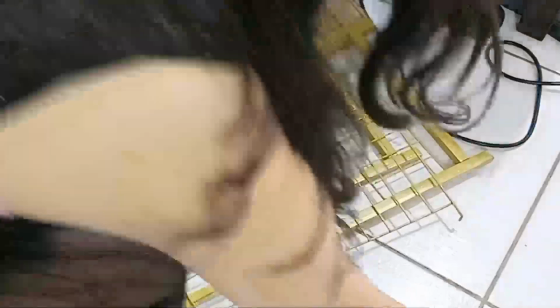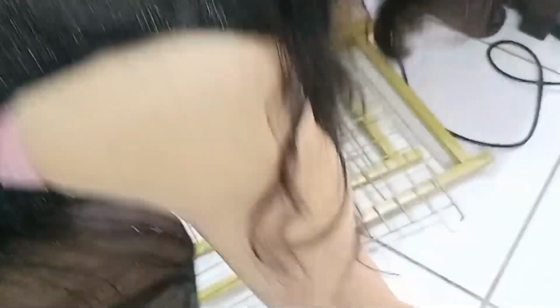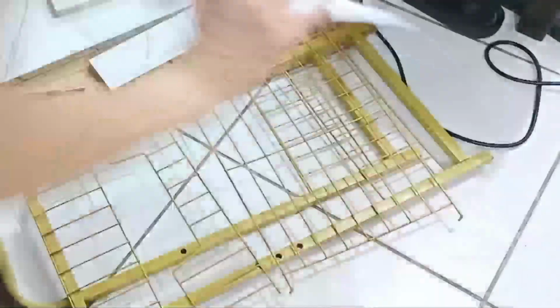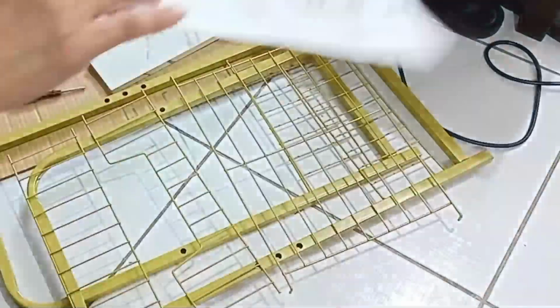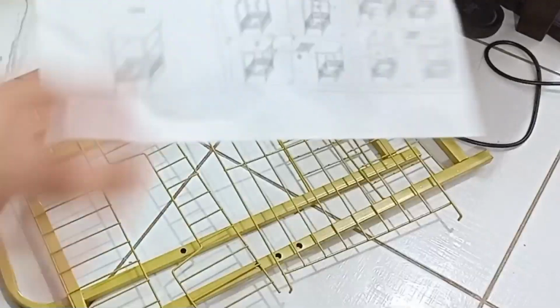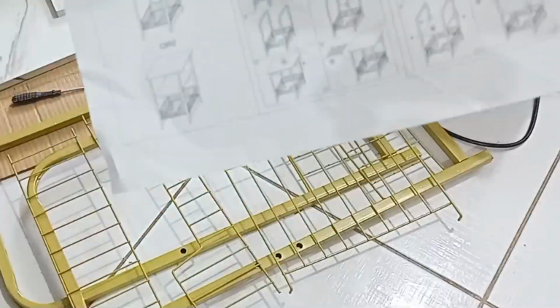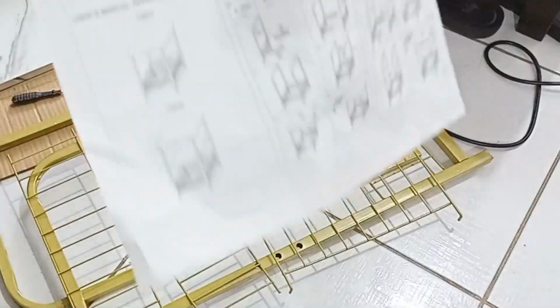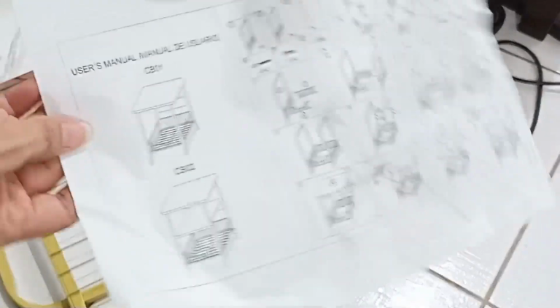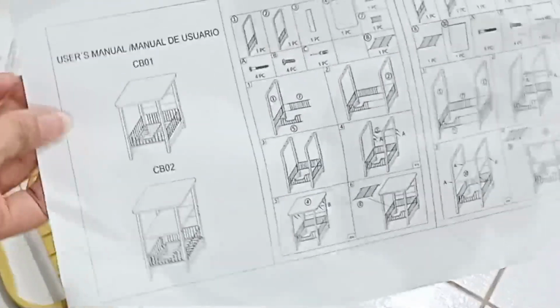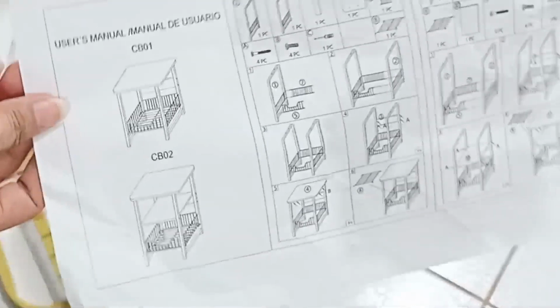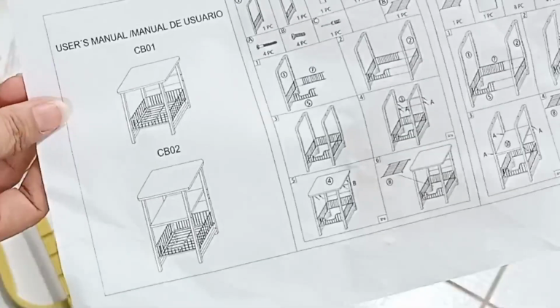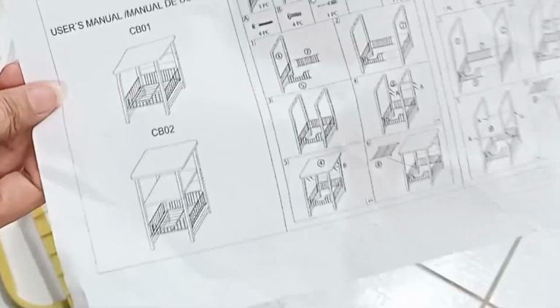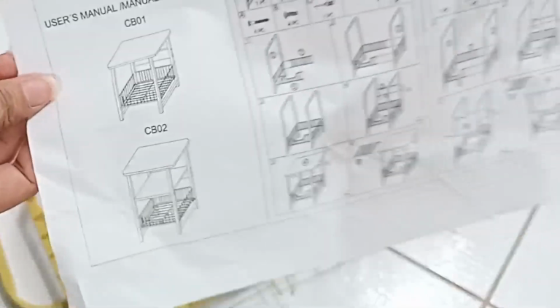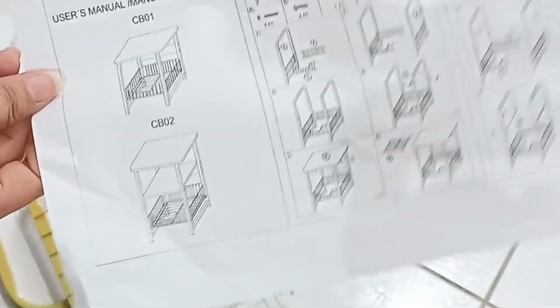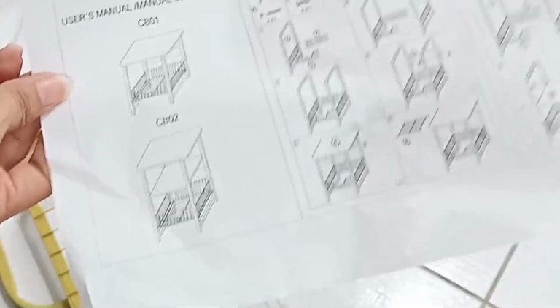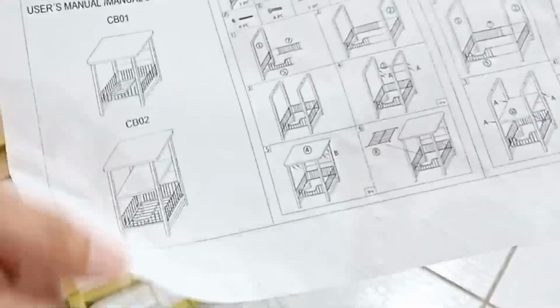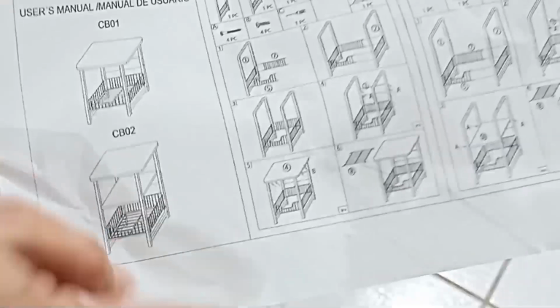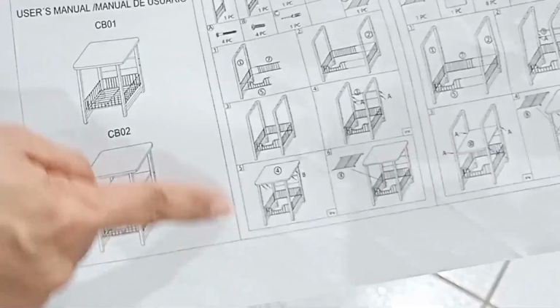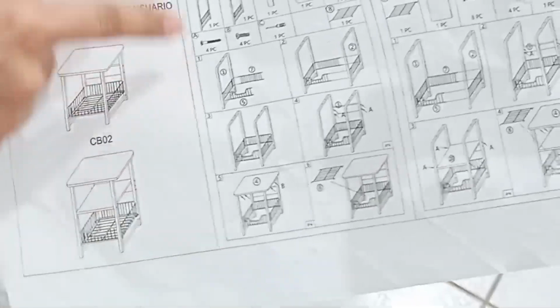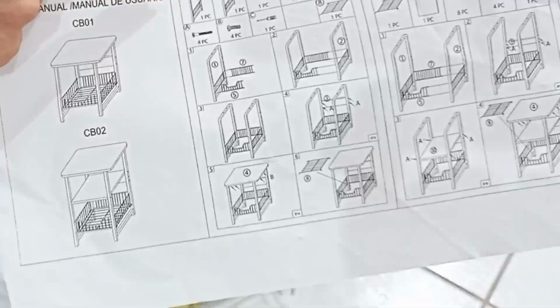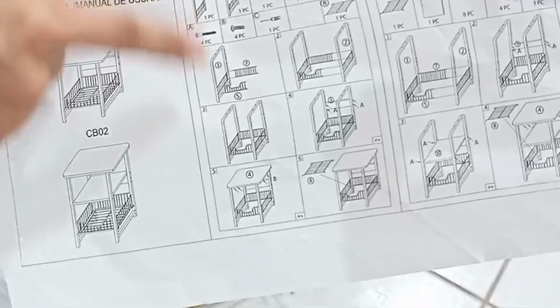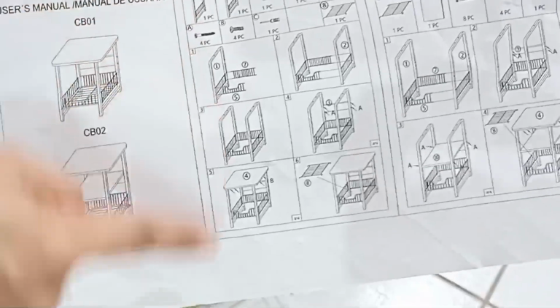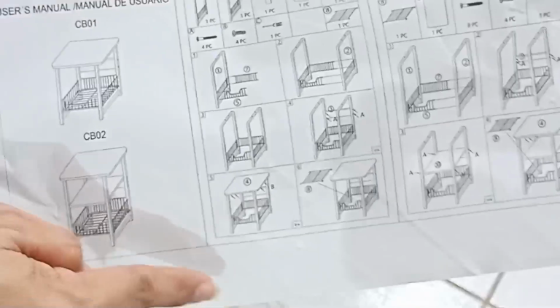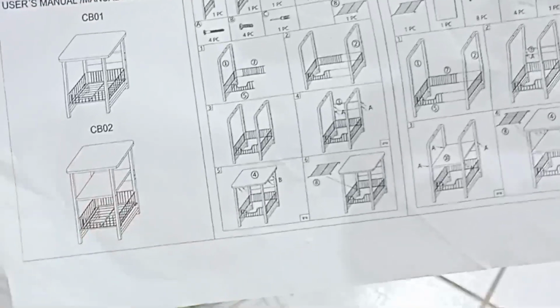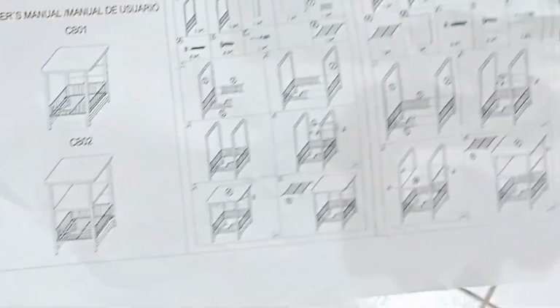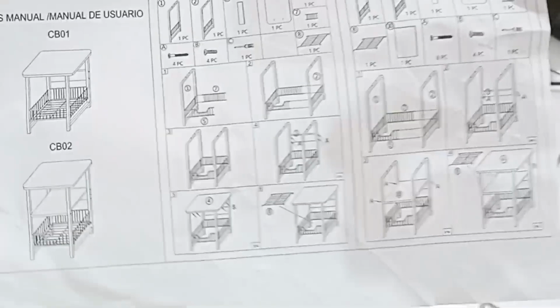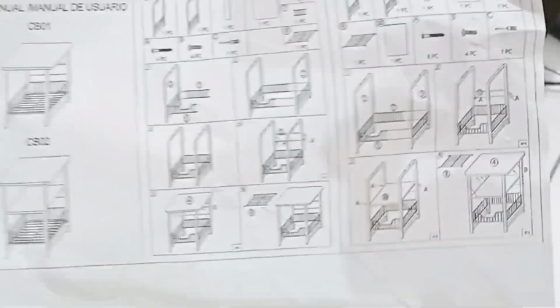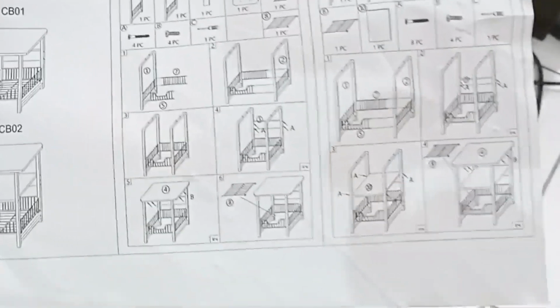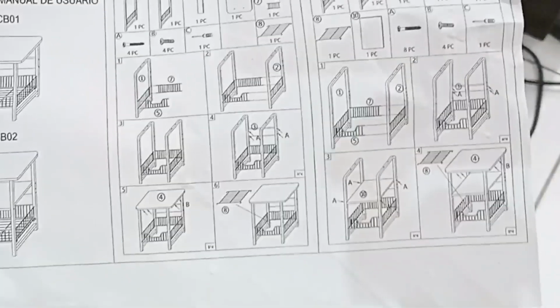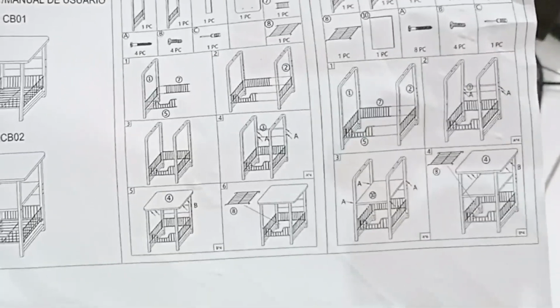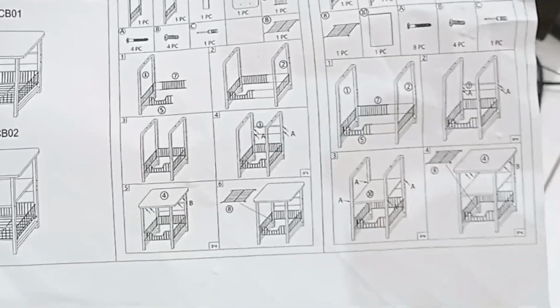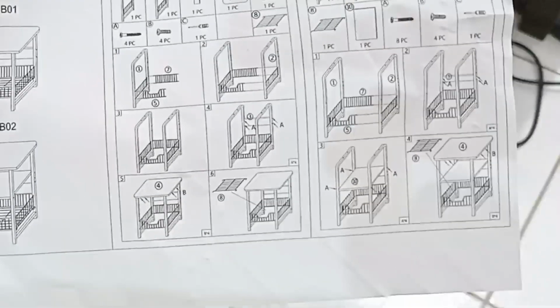Pa-assembling kasi ito ng ganito. Una, 1, 2, 3. CB1, CB2.